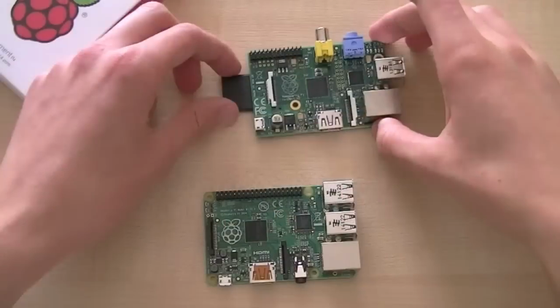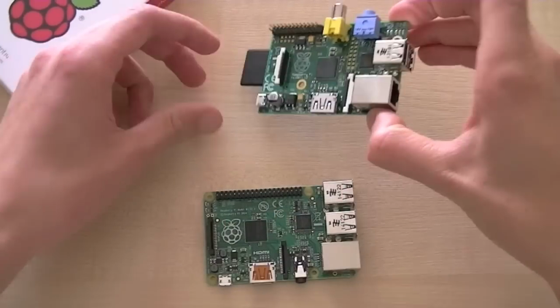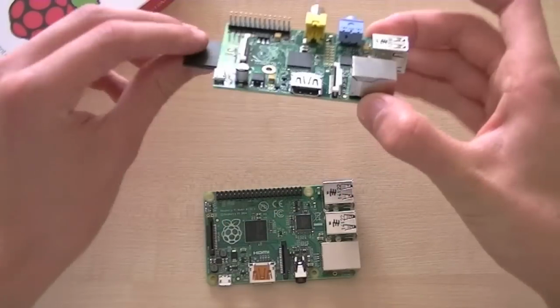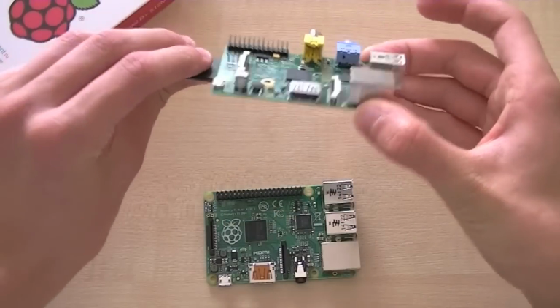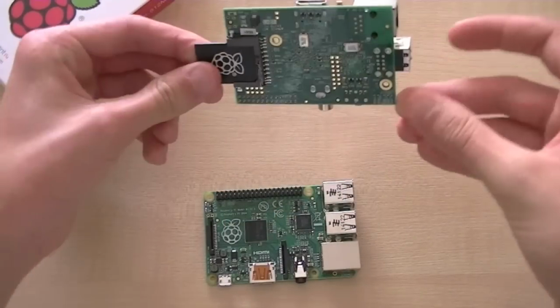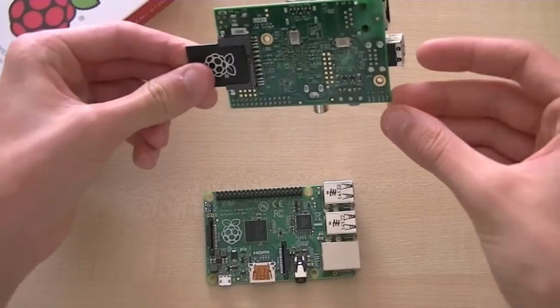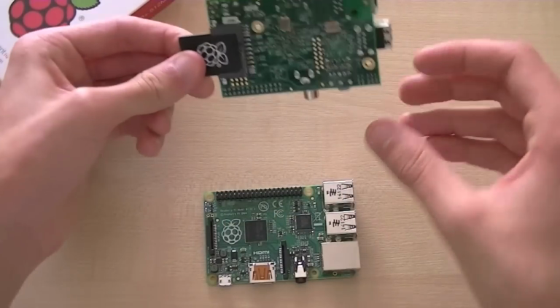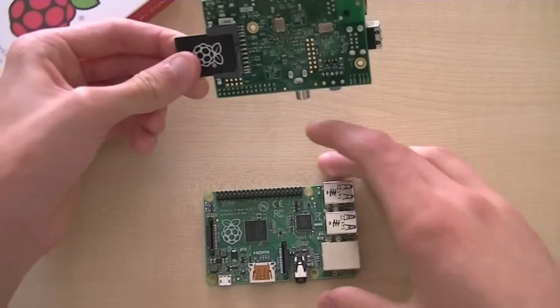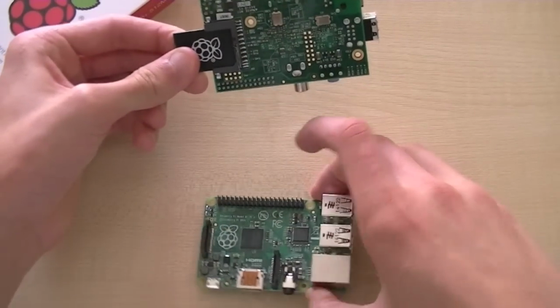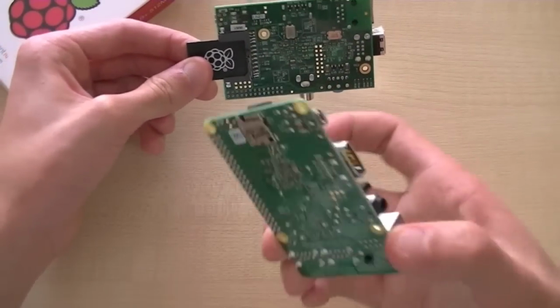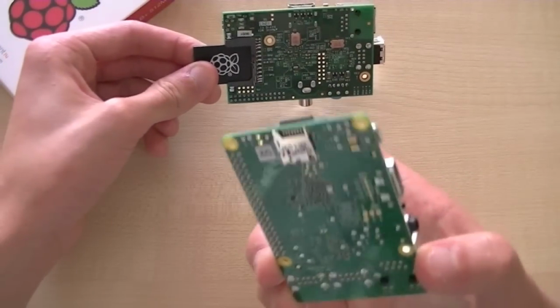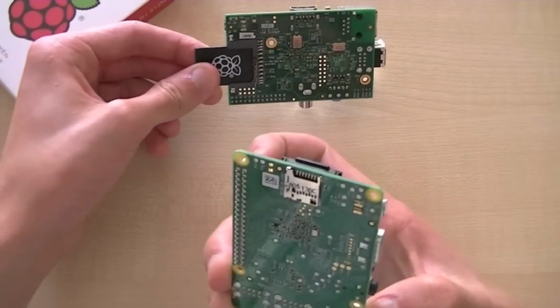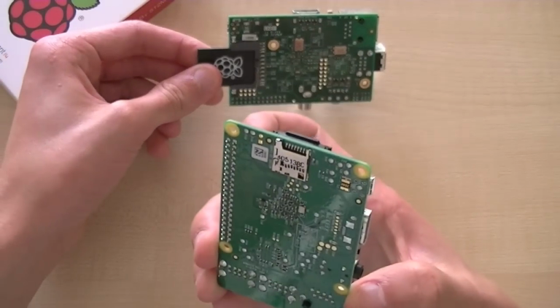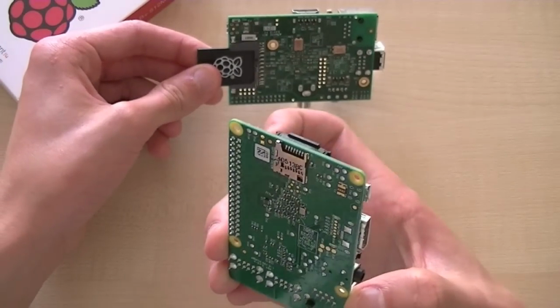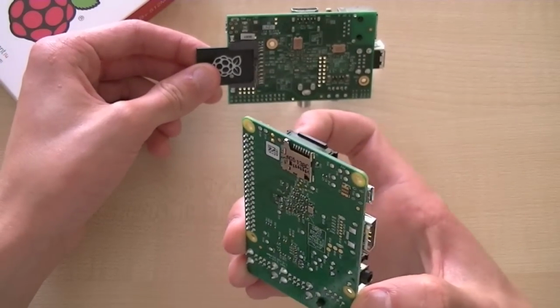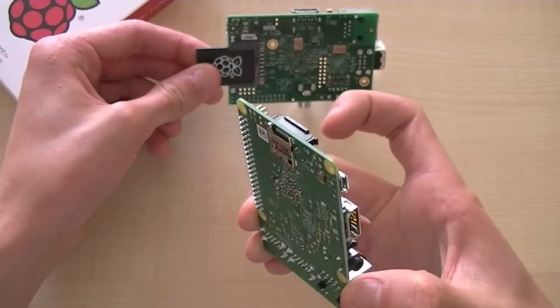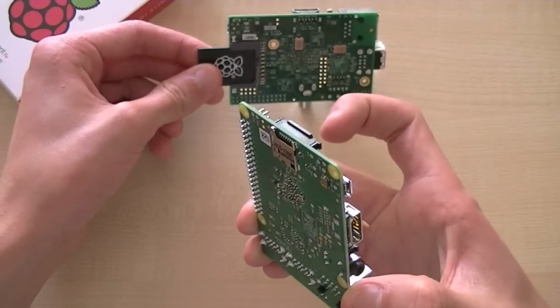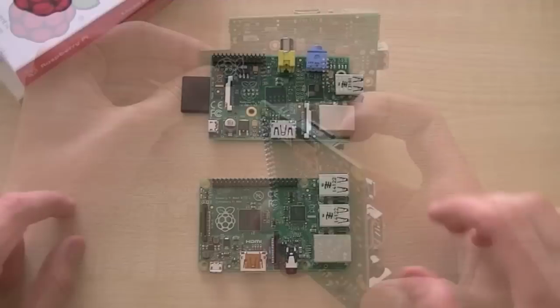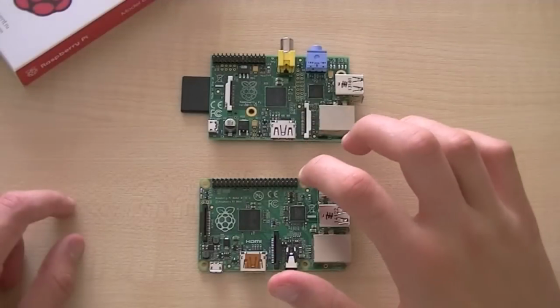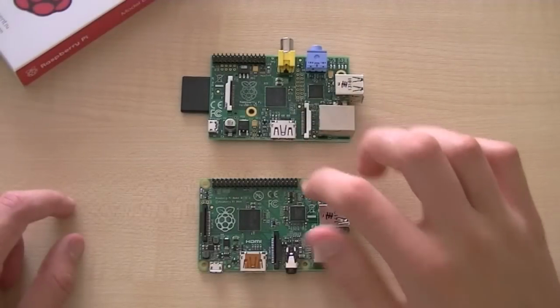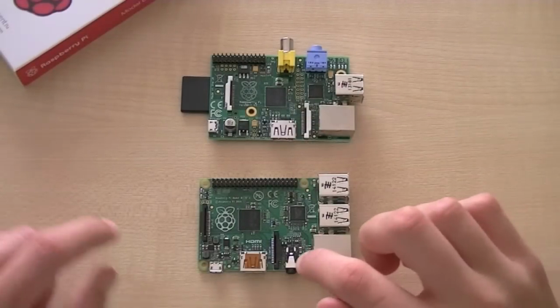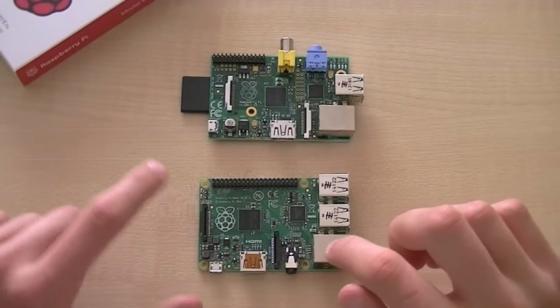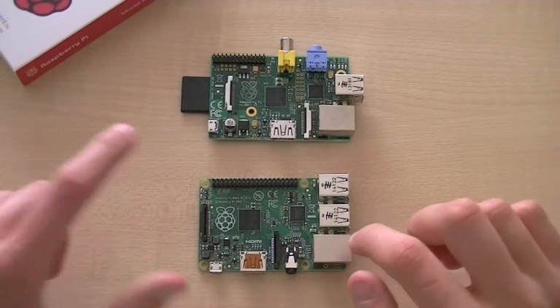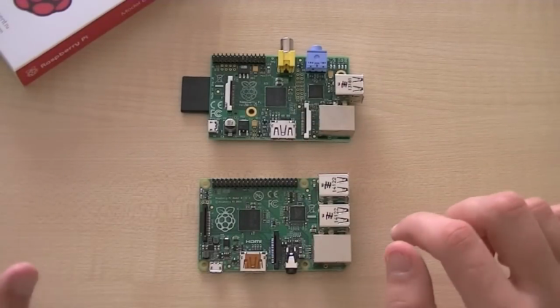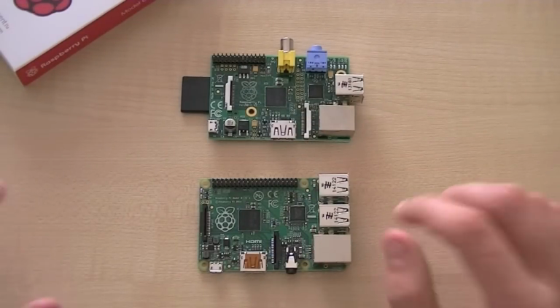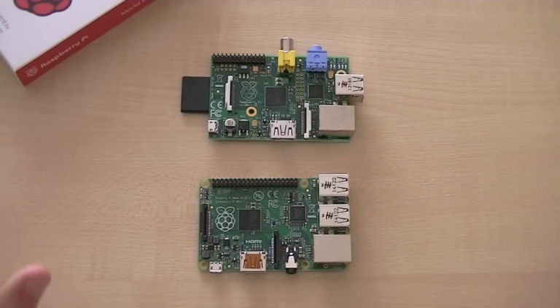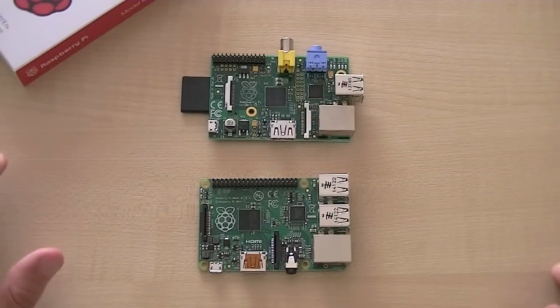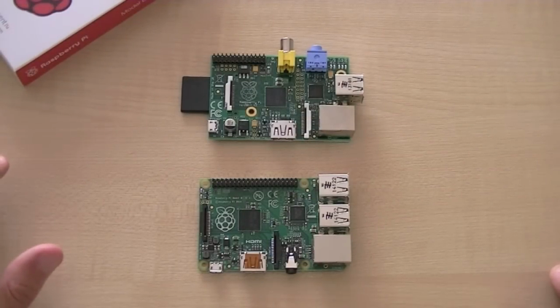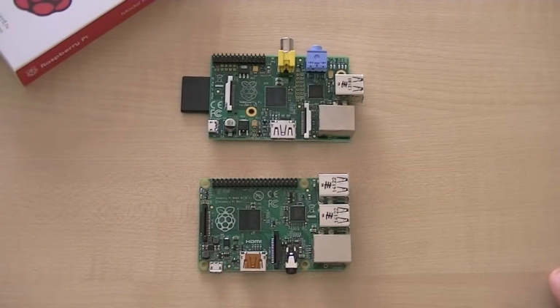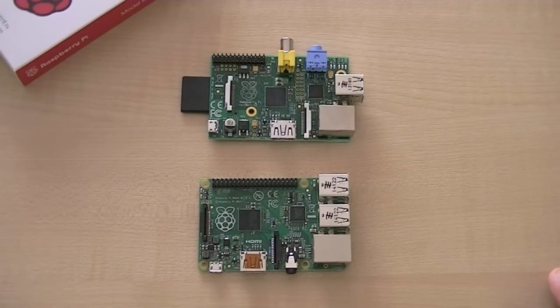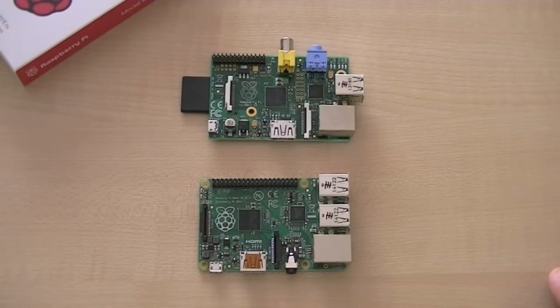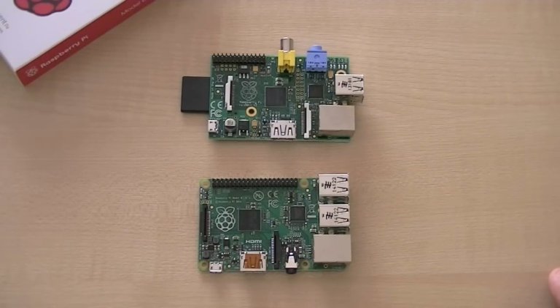The standard SD card slot has been replaced with a micro SD port. There are now four mounting holes, which makes it easier to install securely into cases.